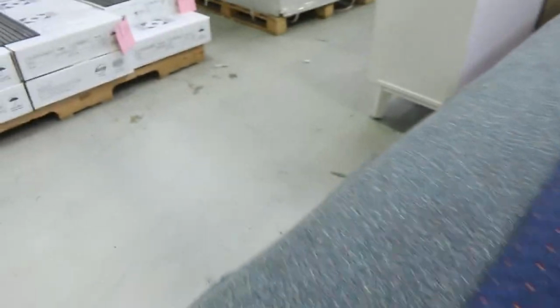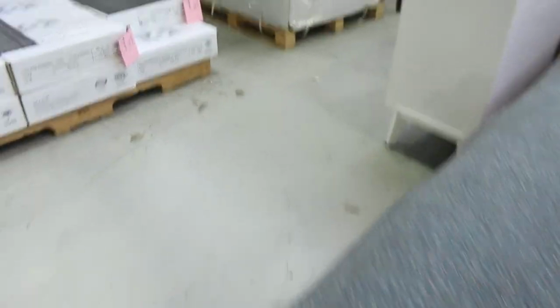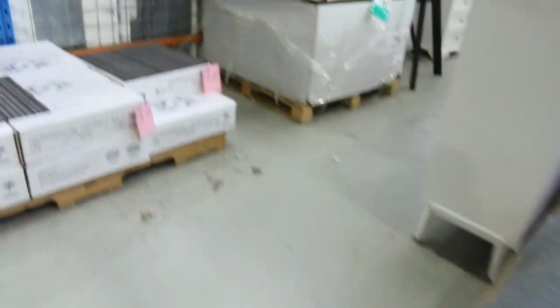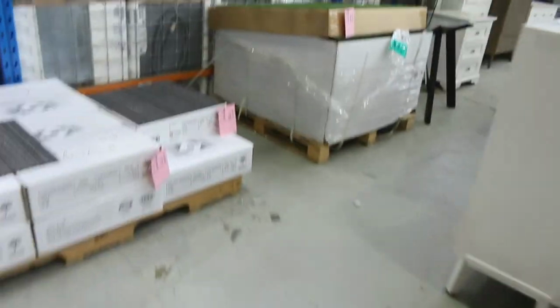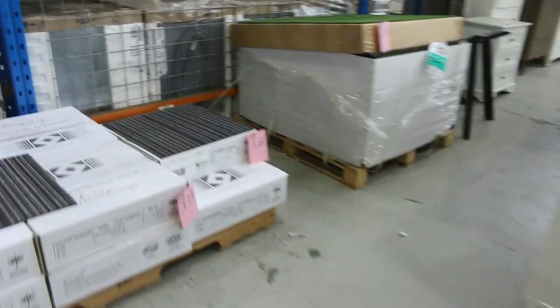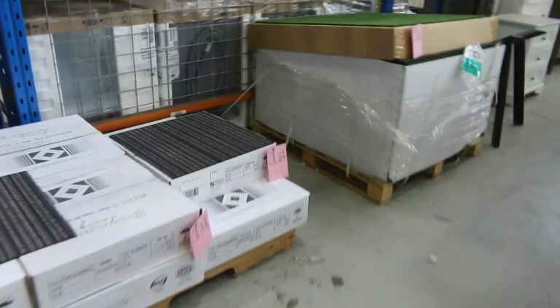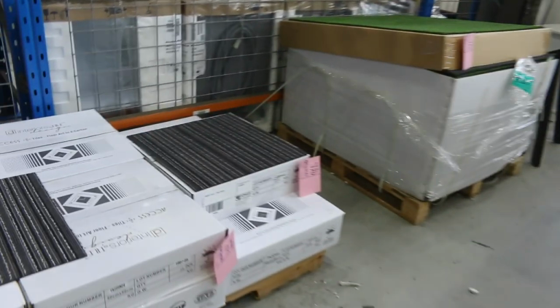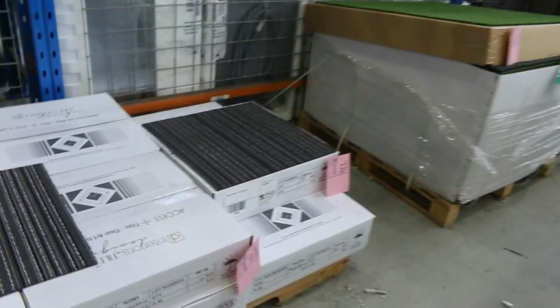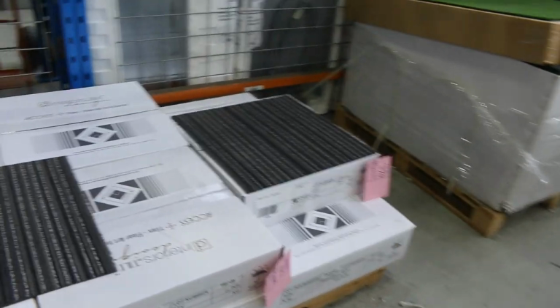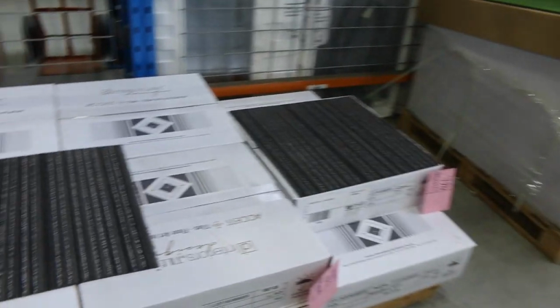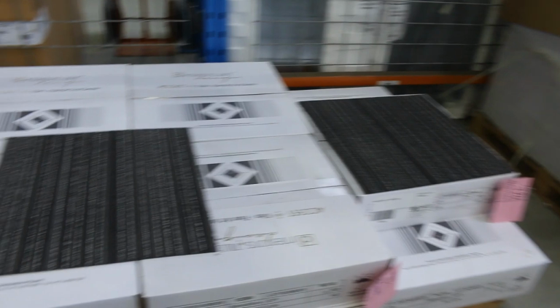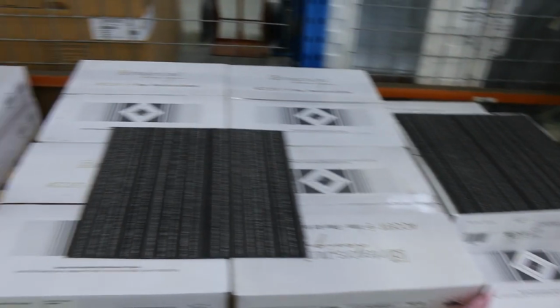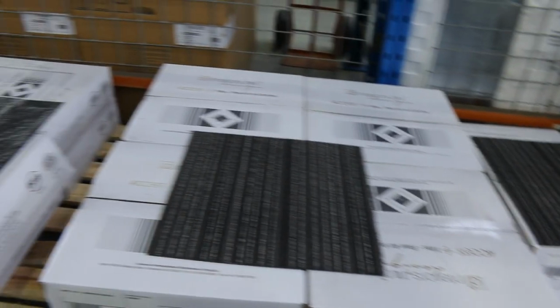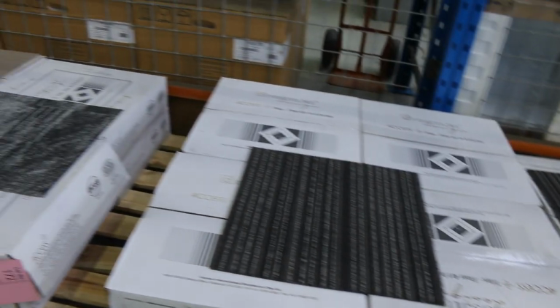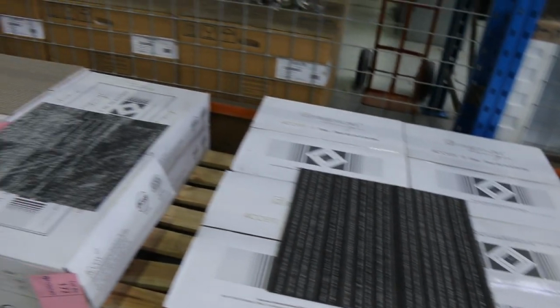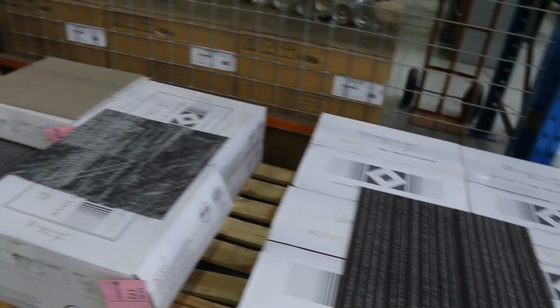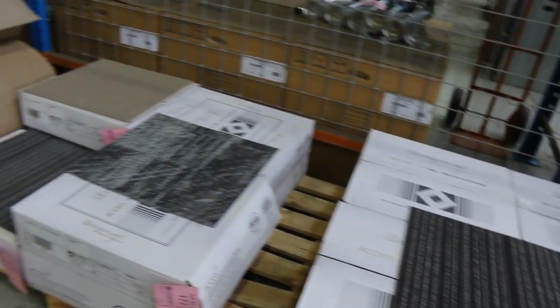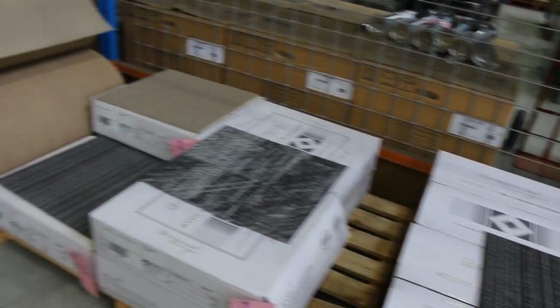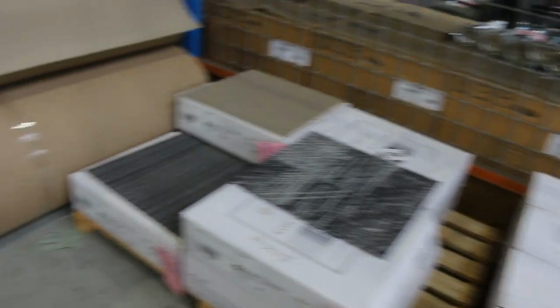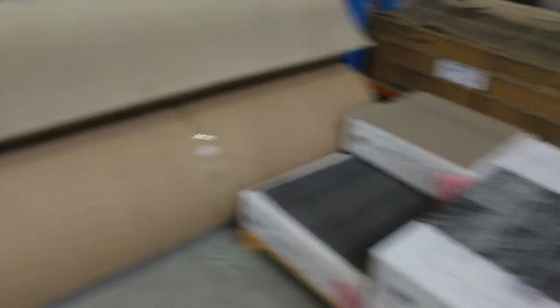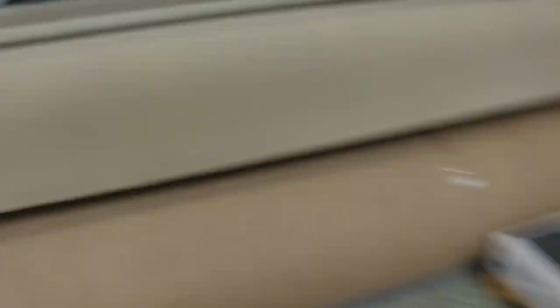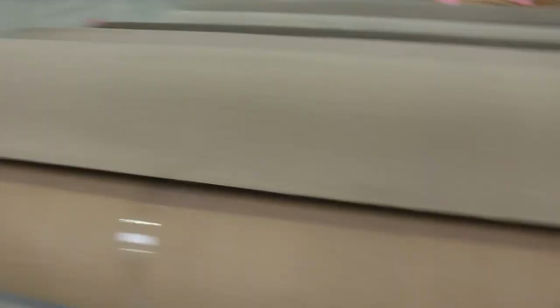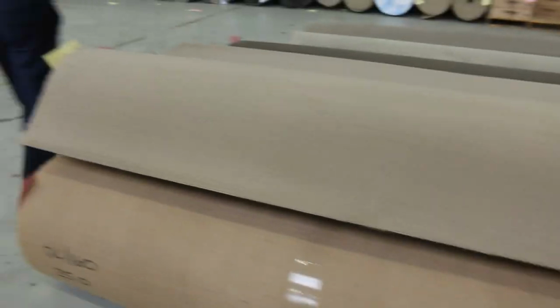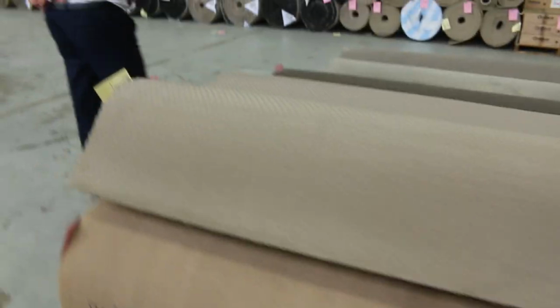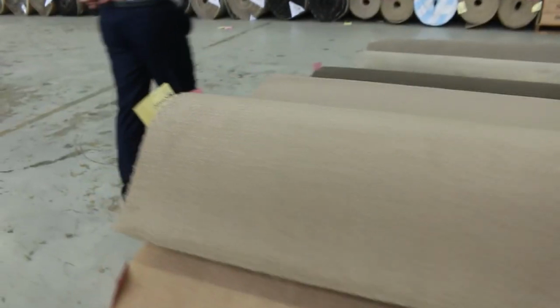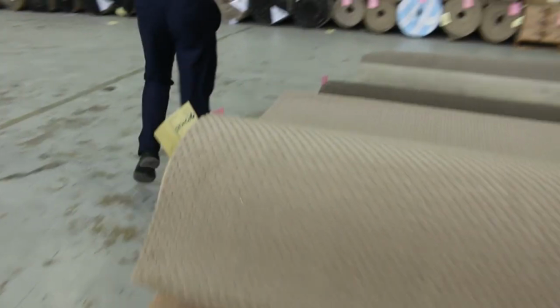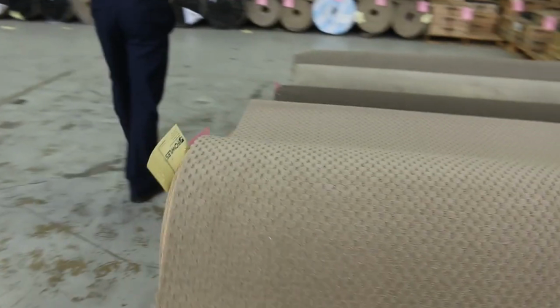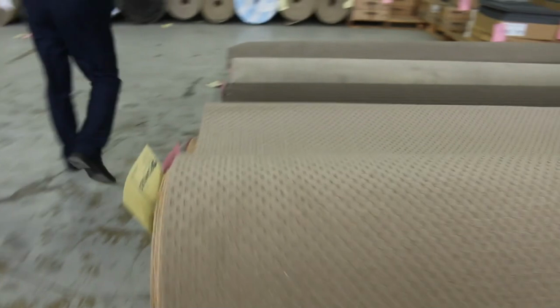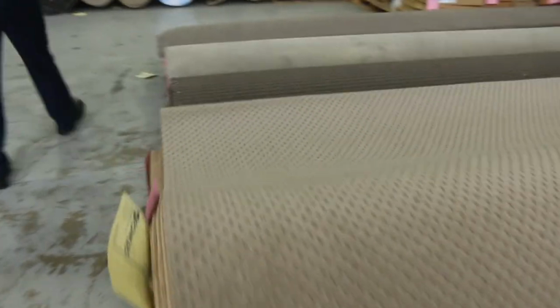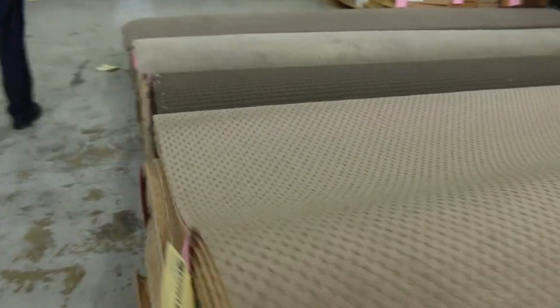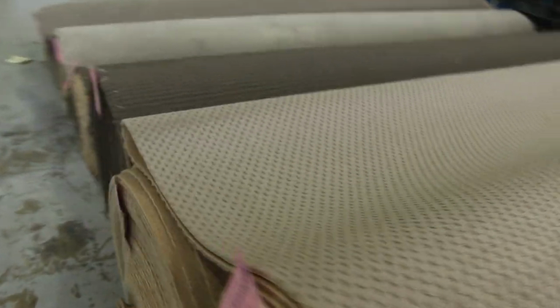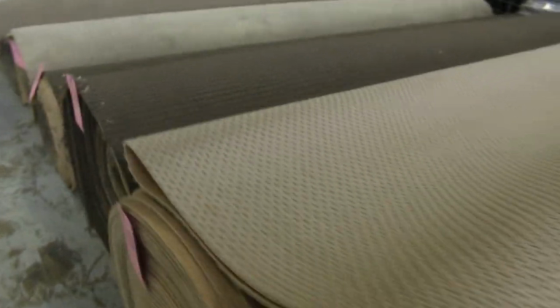There are heaps of carpet tiles in tomorrow. I'm guessing probably about 10 bucks a square metre on the carpet tiles.